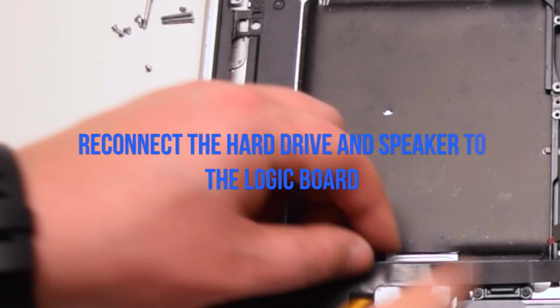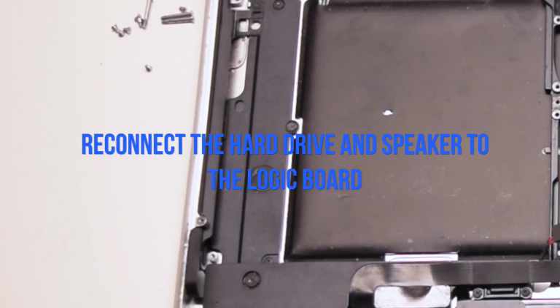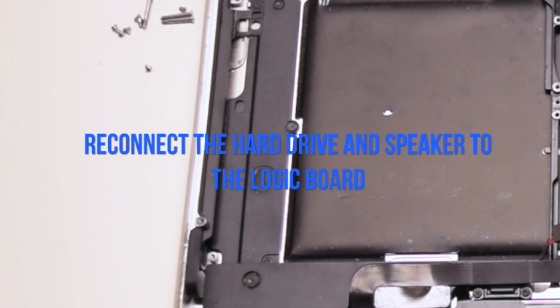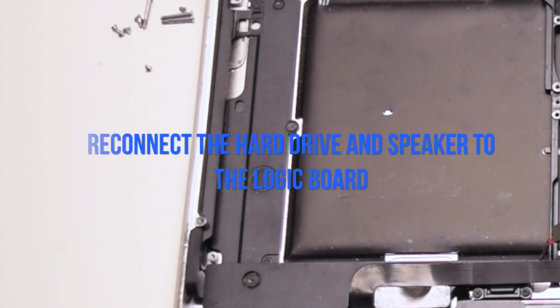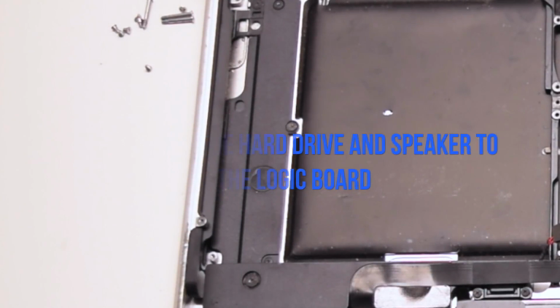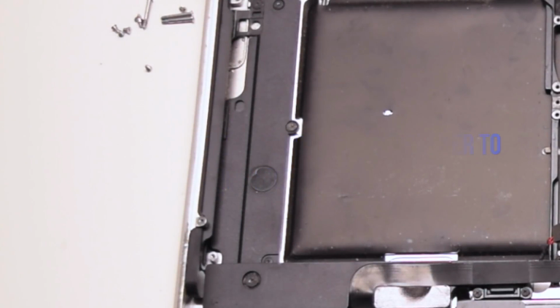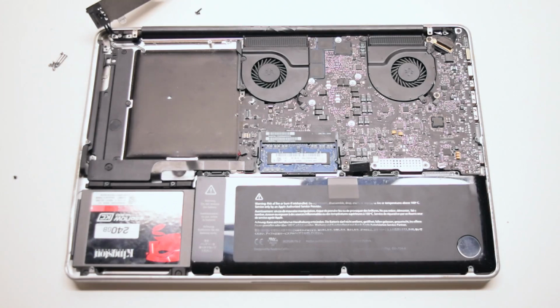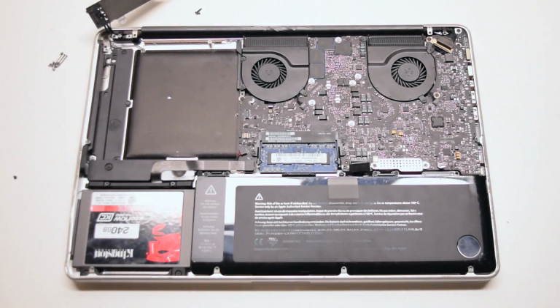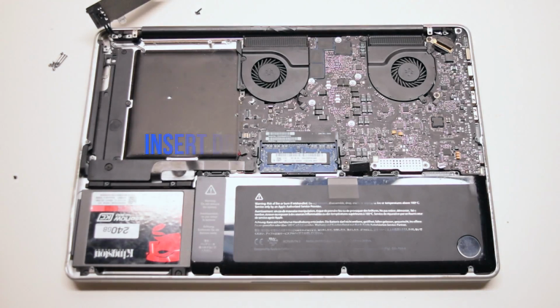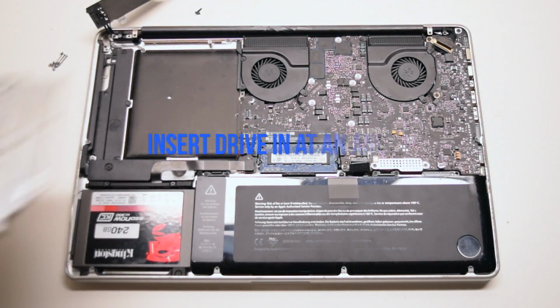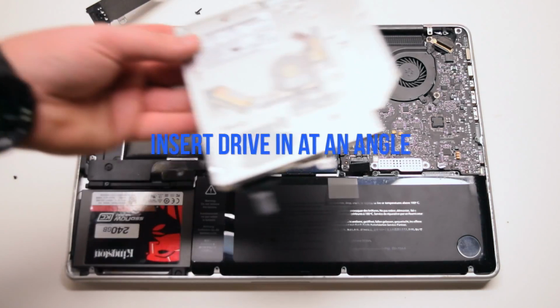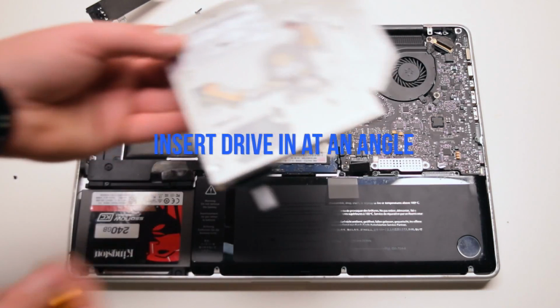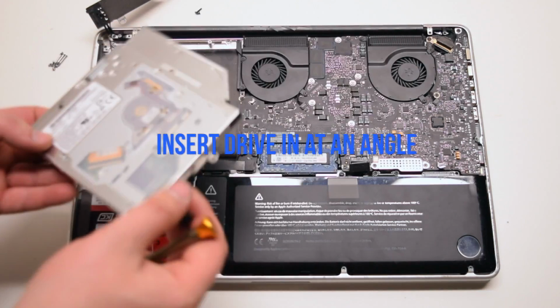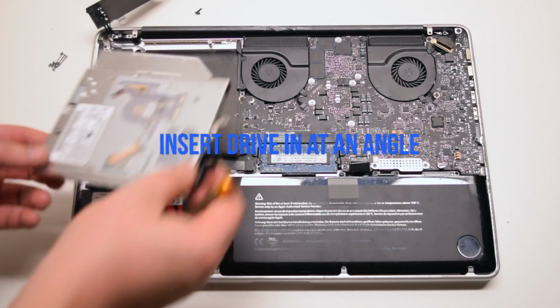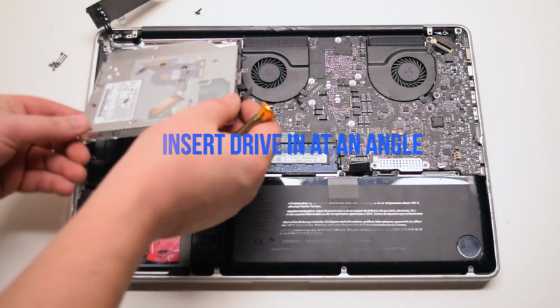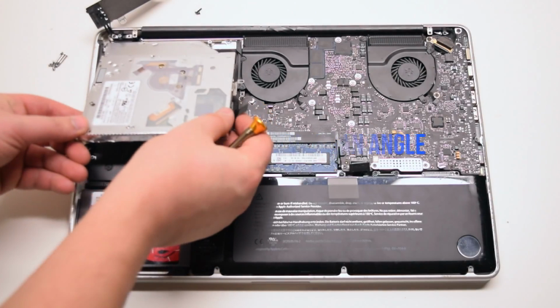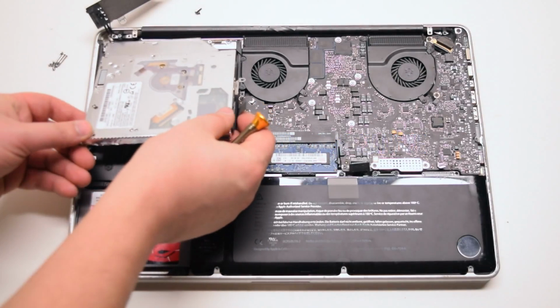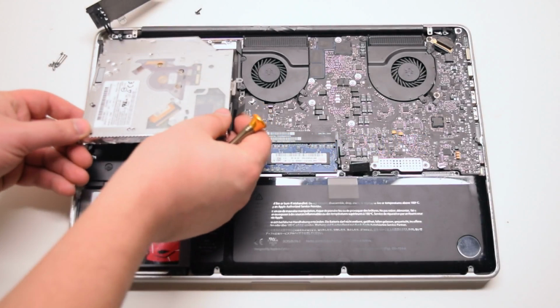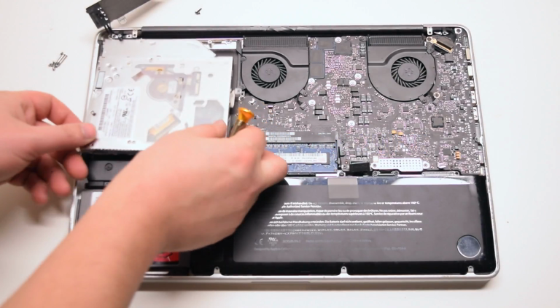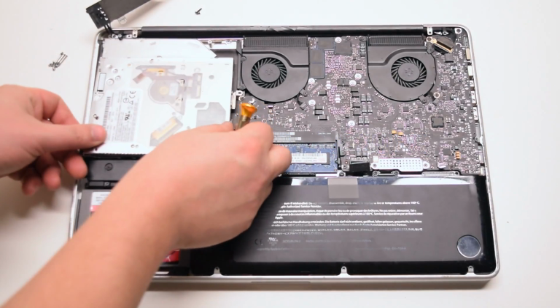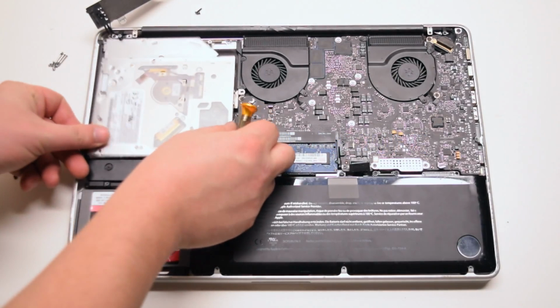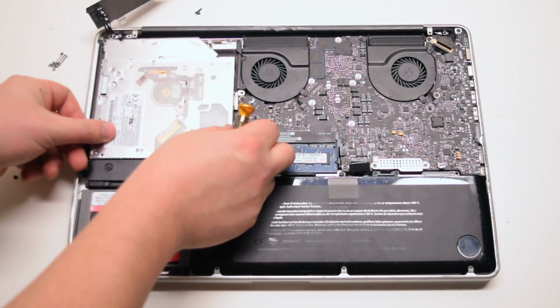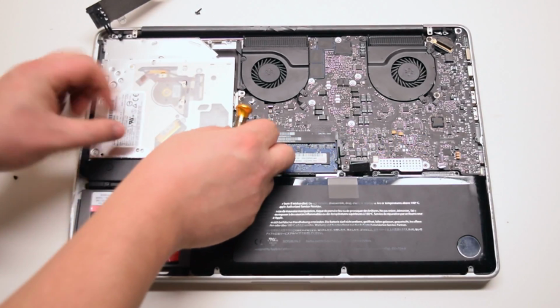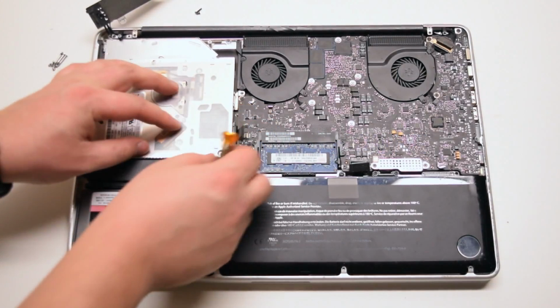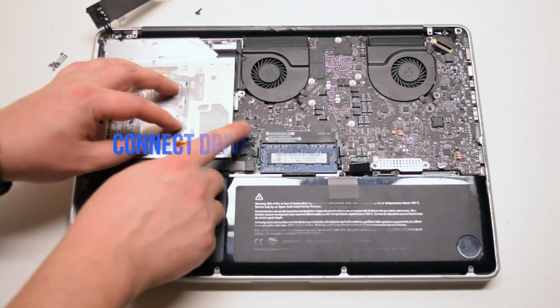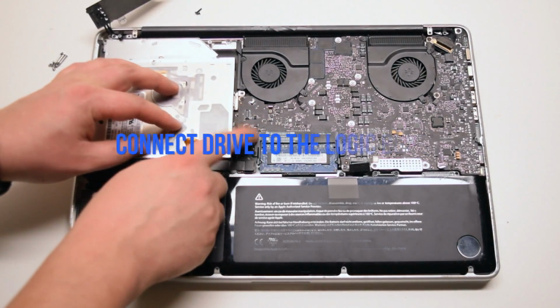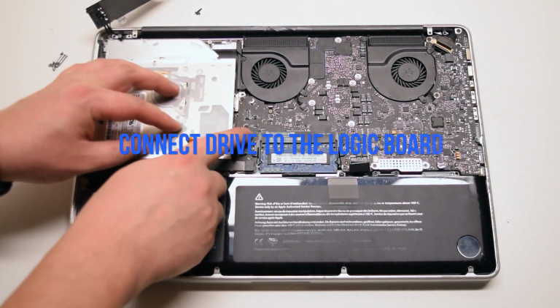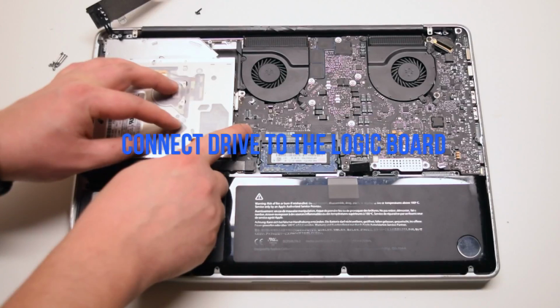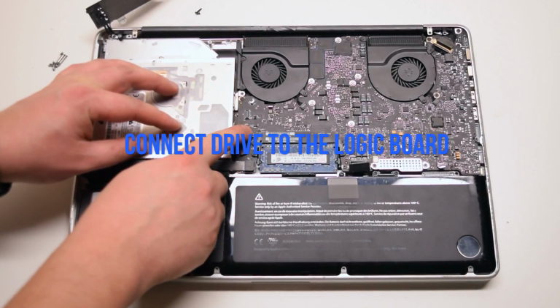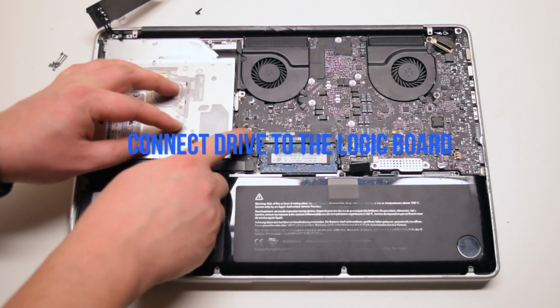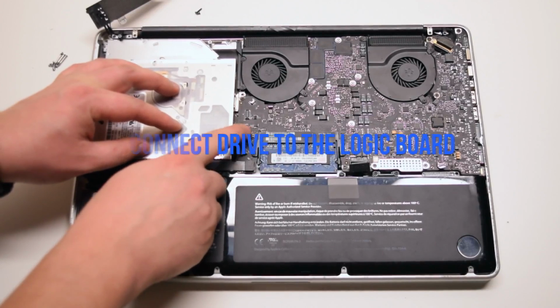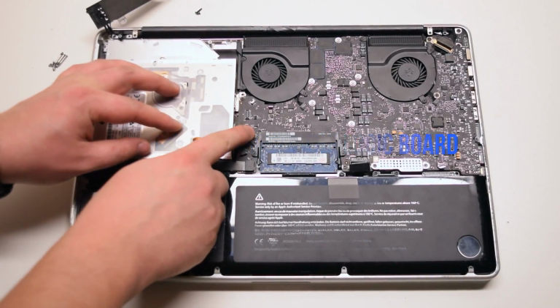Reconnect the hard drive and the speaker to the logic board. Insert the drive in at an angle, drop it into the socket, and connect the drive to the logic board.